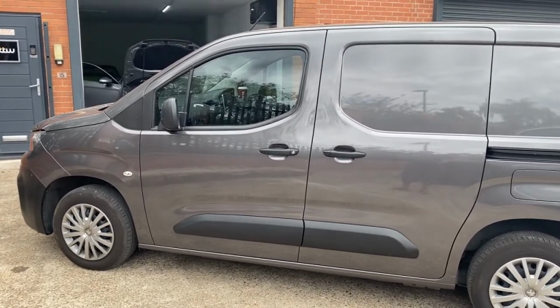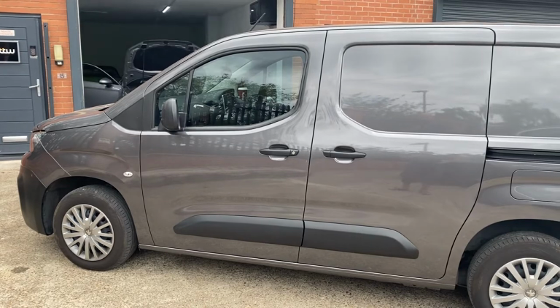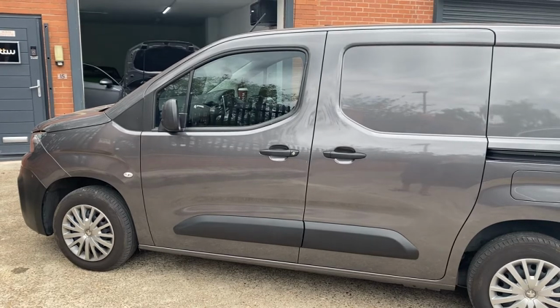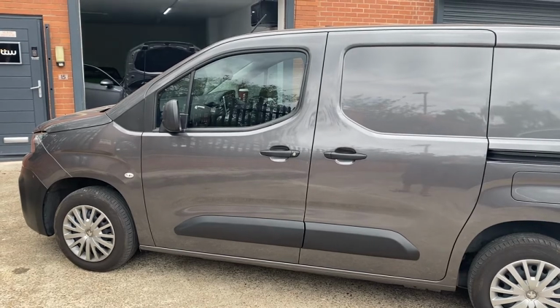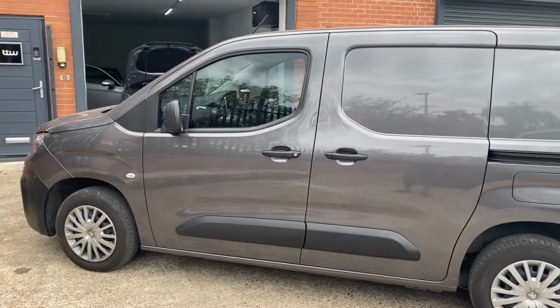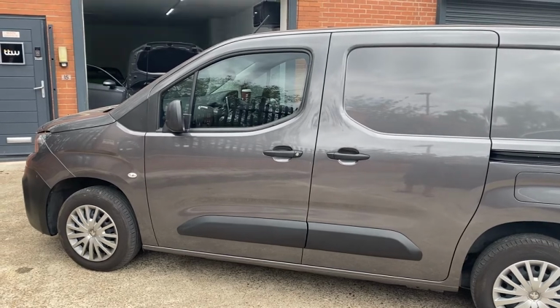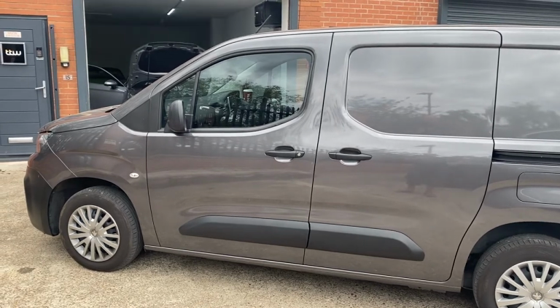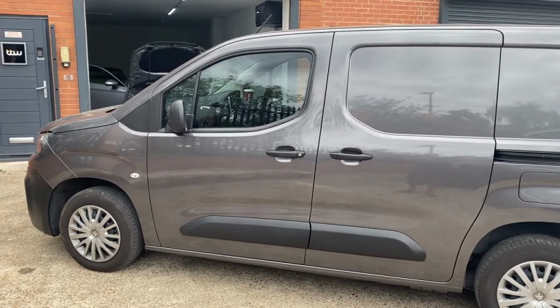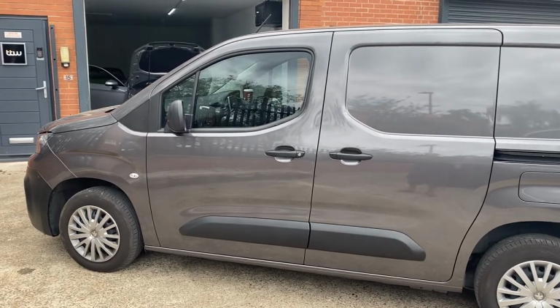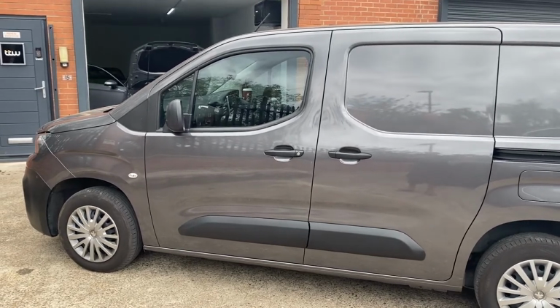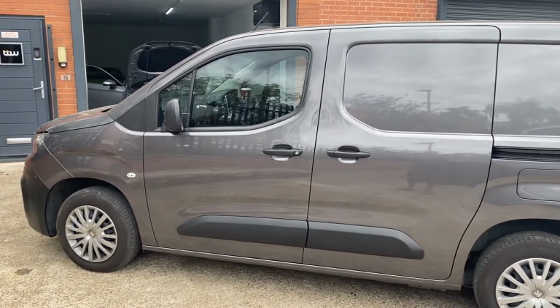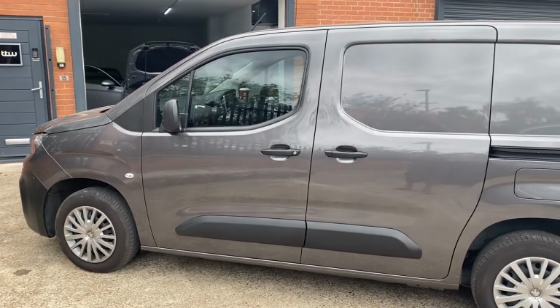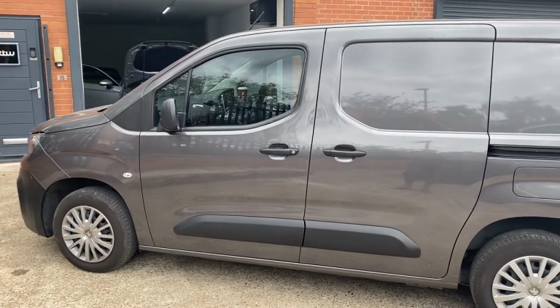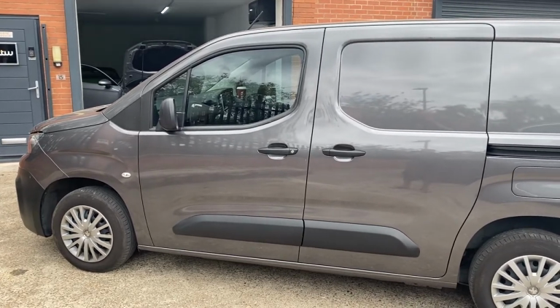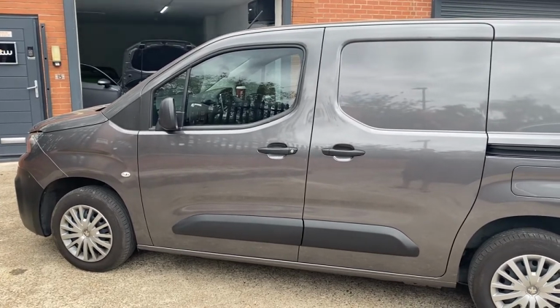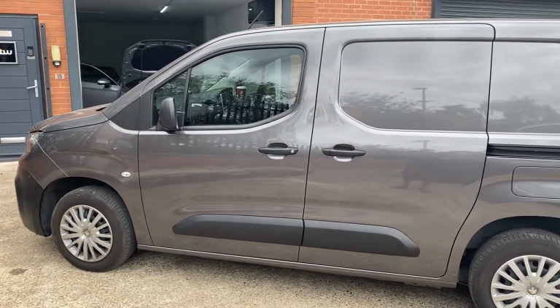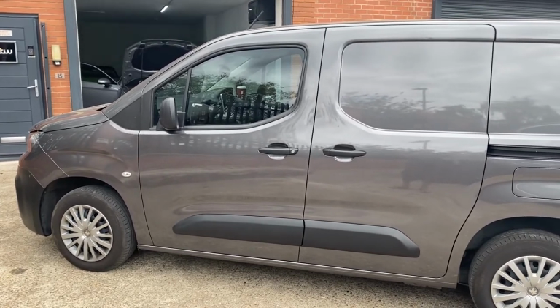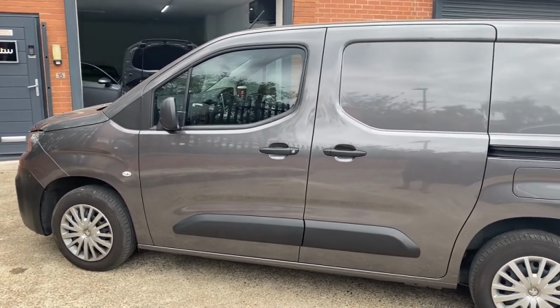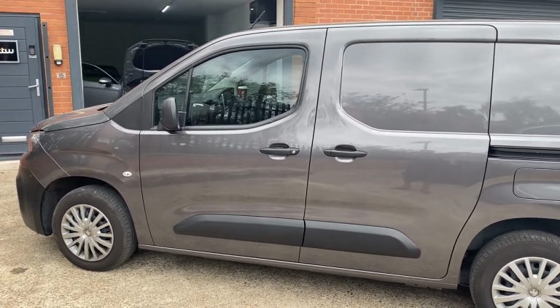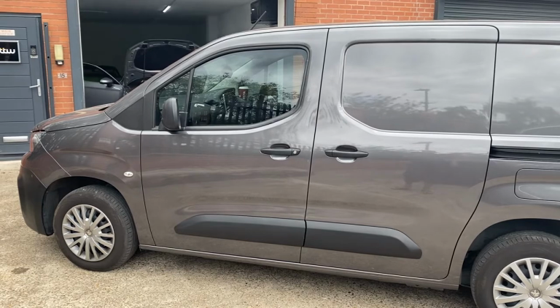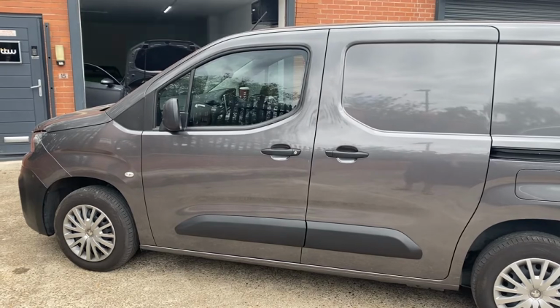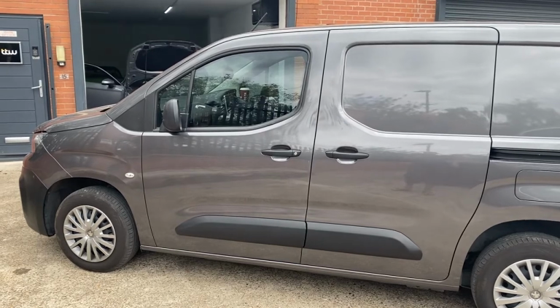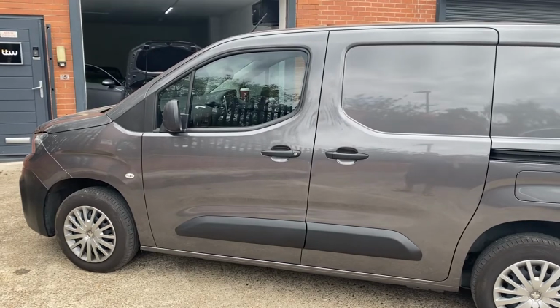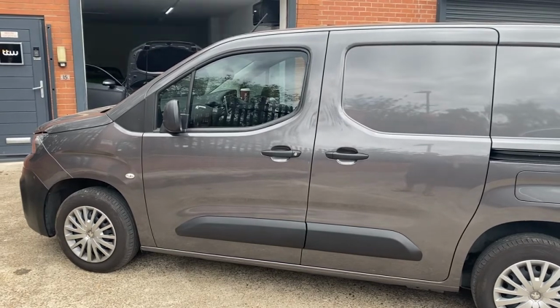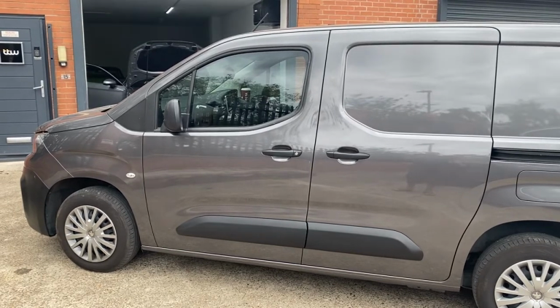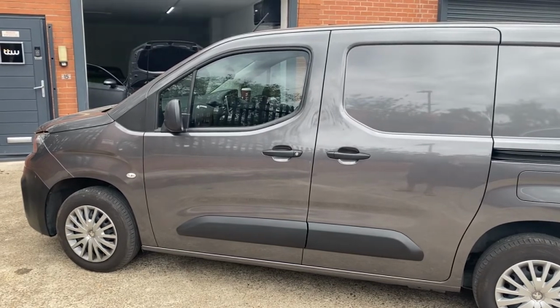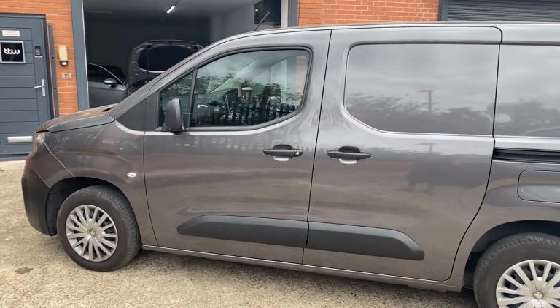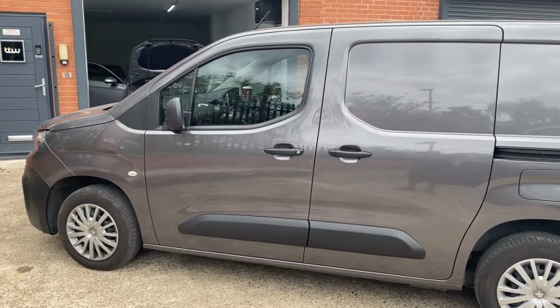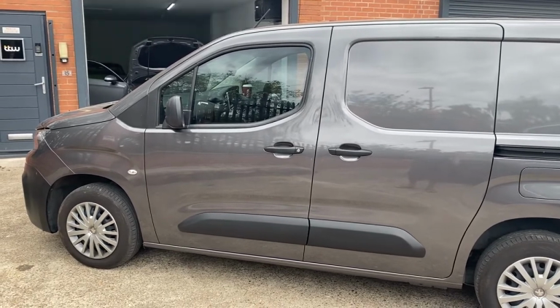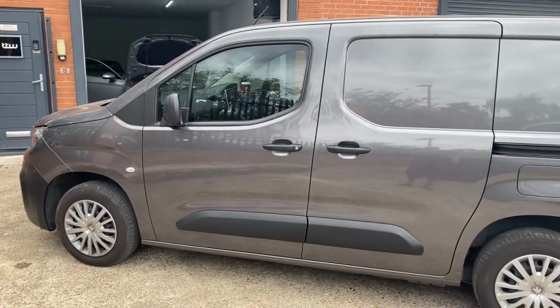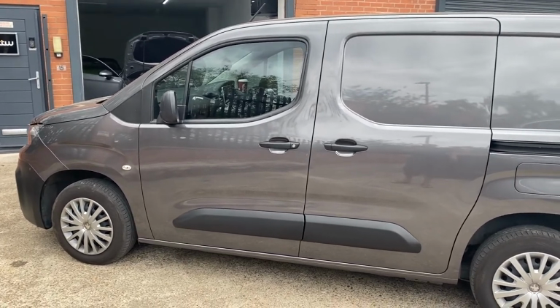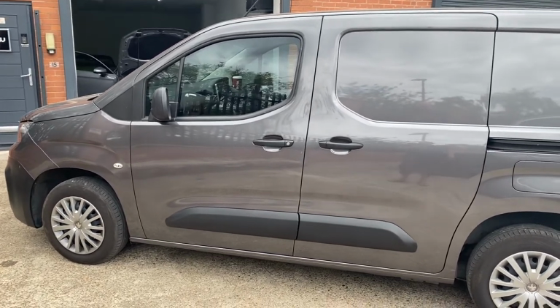So if you've got any other van security upgrades, then this is the next sure upgrade that we'd recommend you to have.